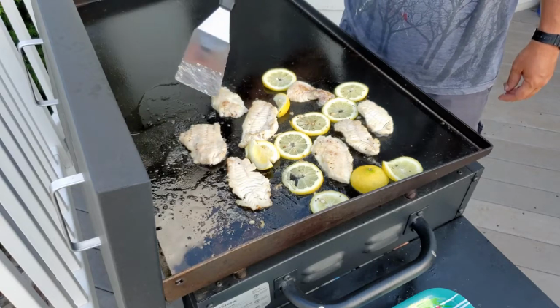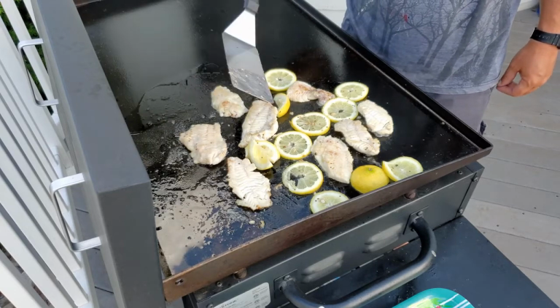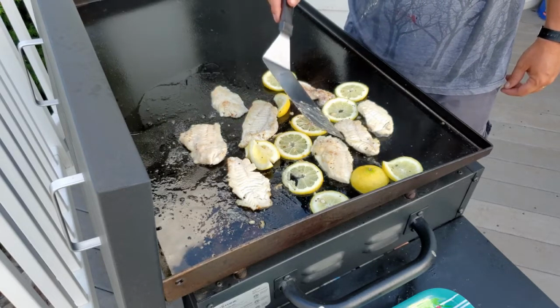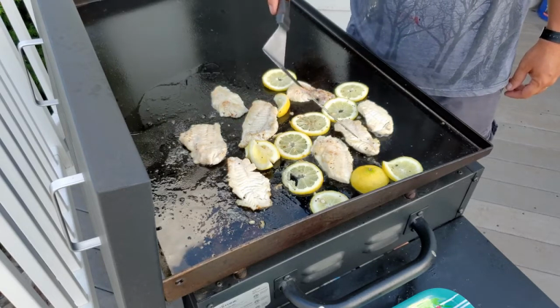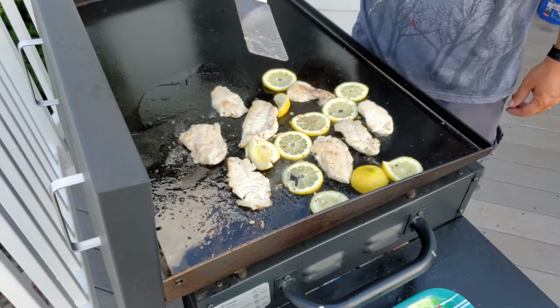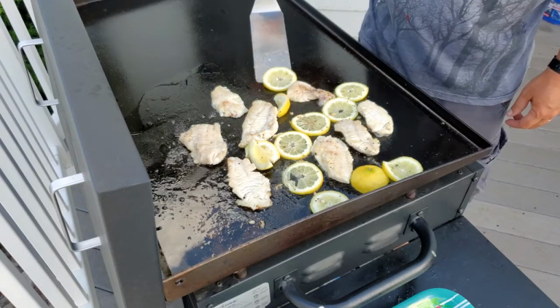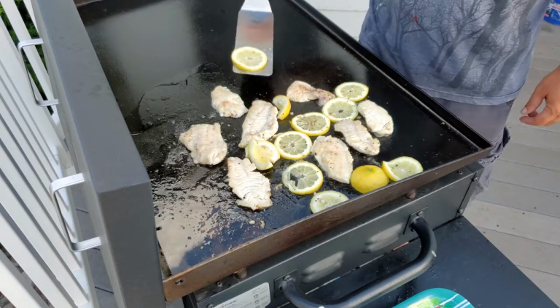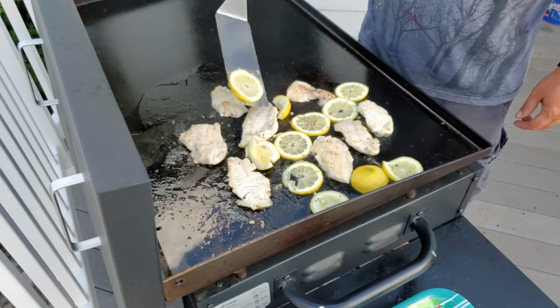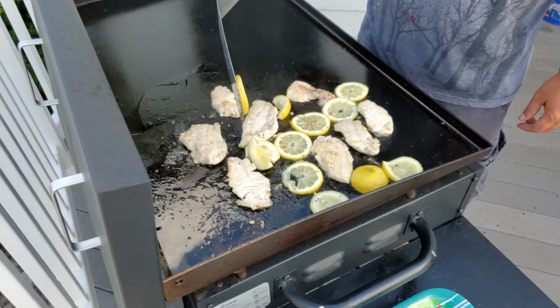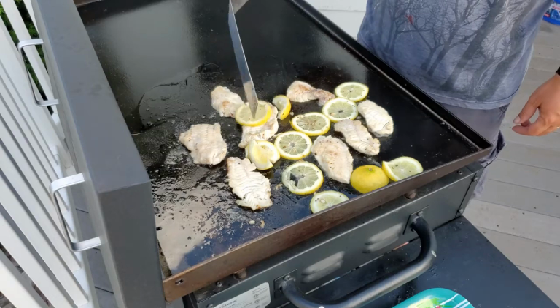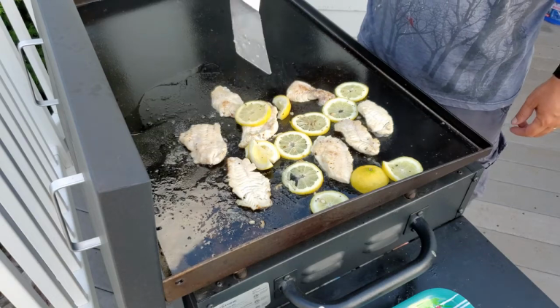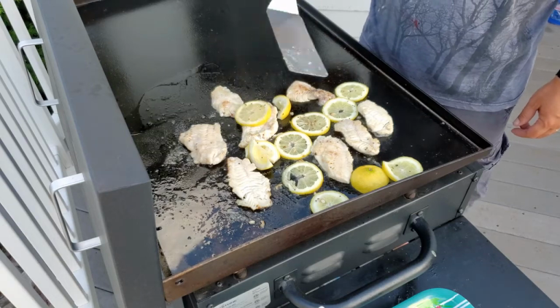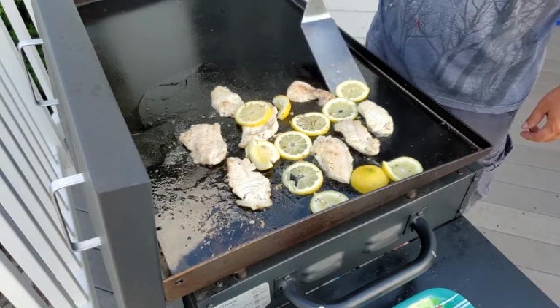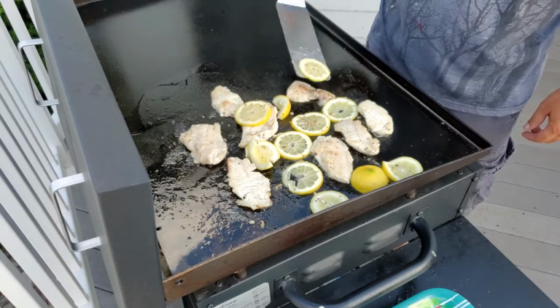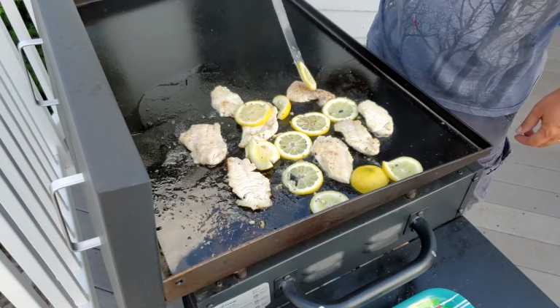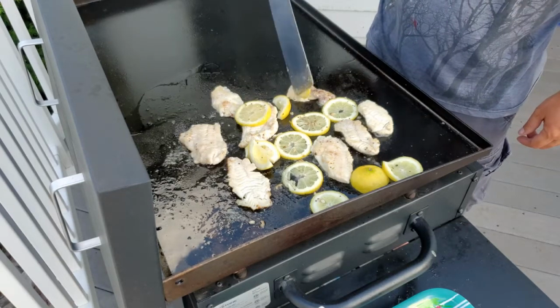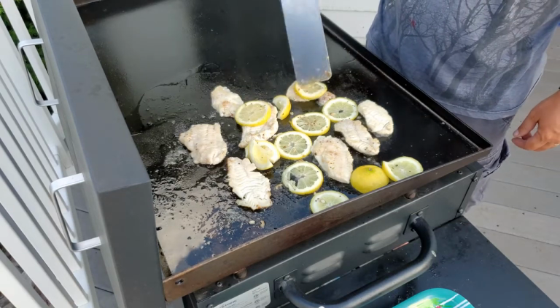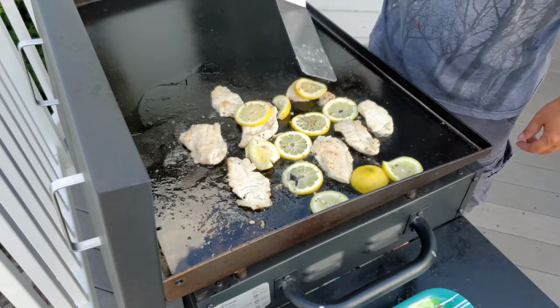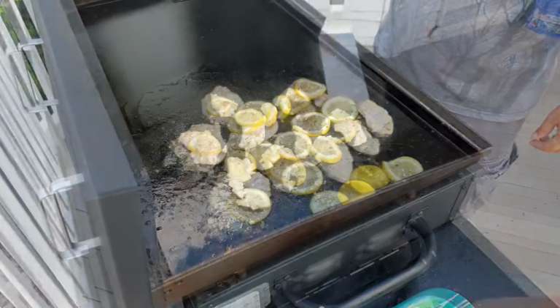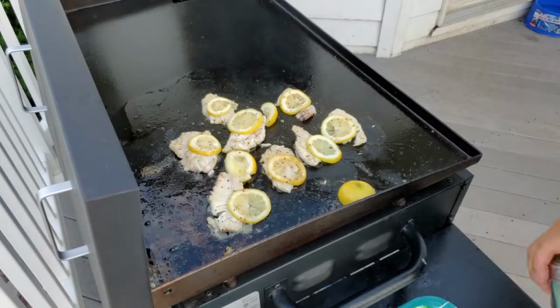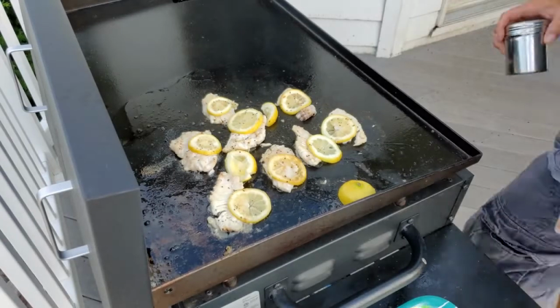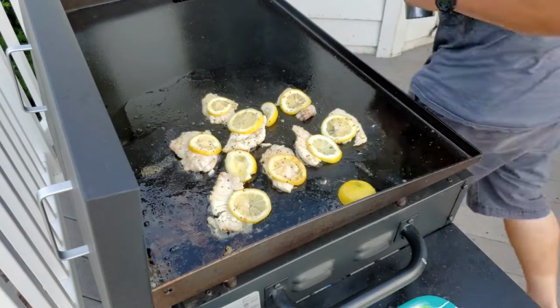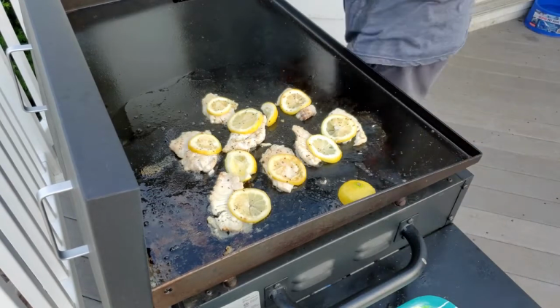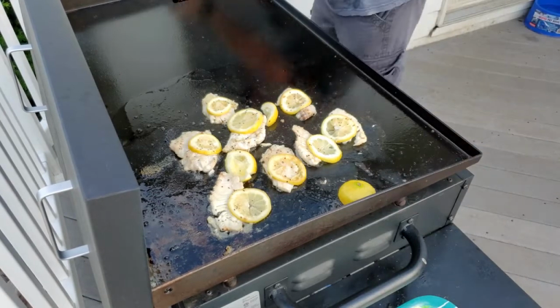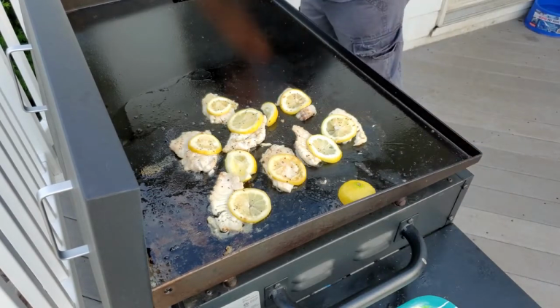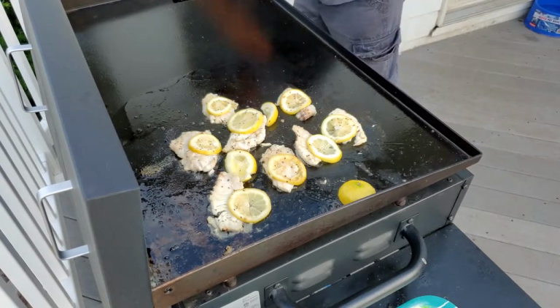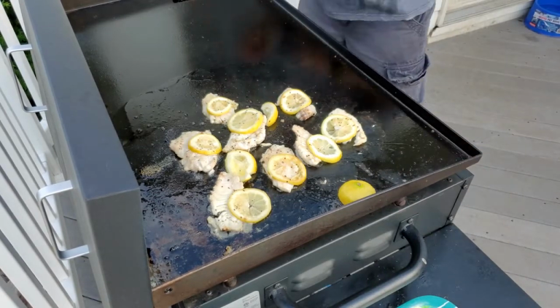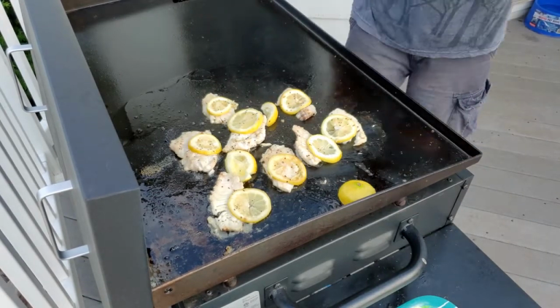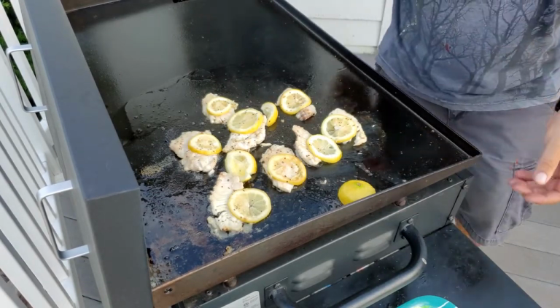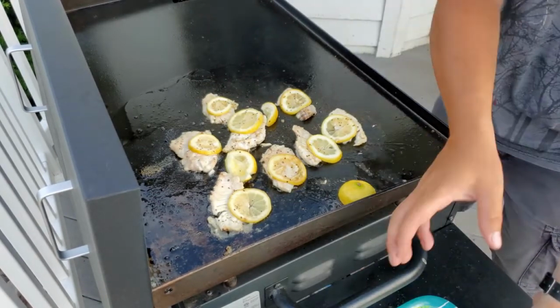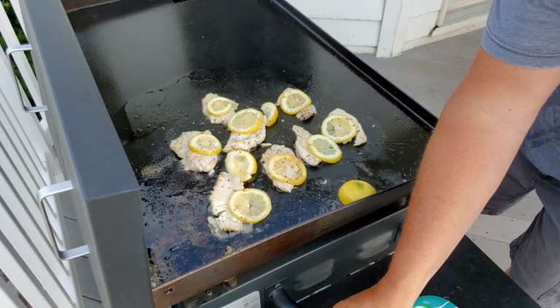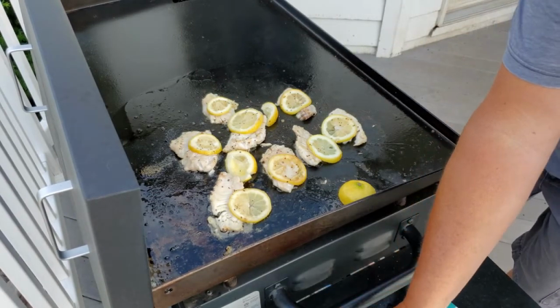I want the internal temperature to be around 135 or so. And we are good.